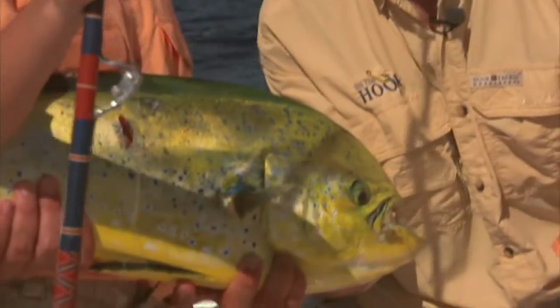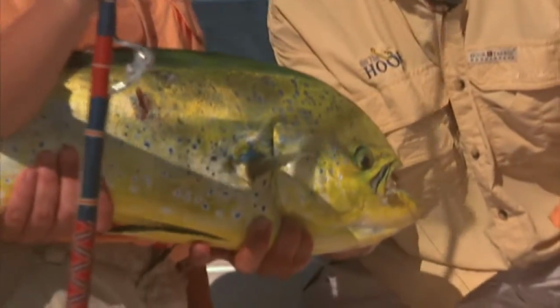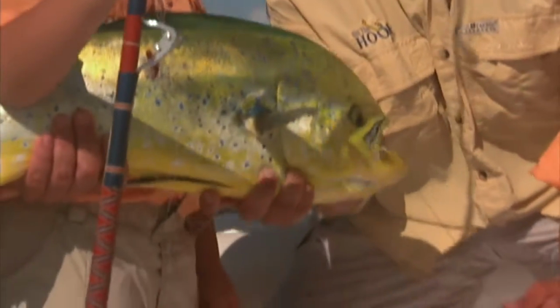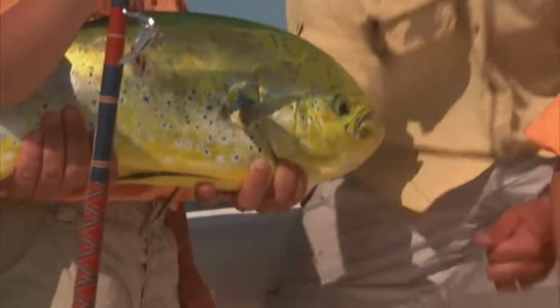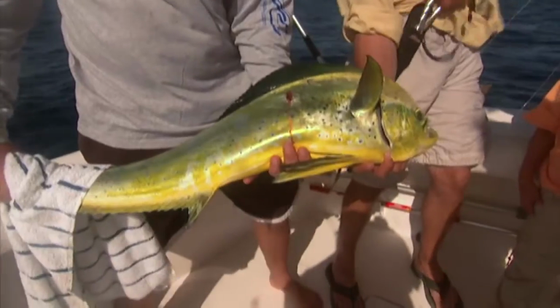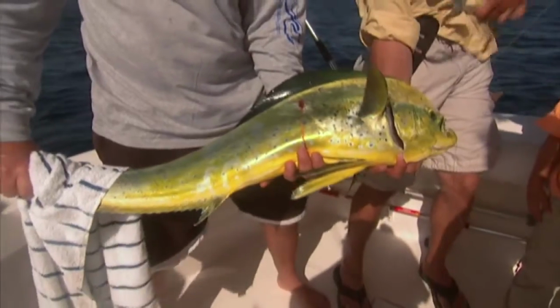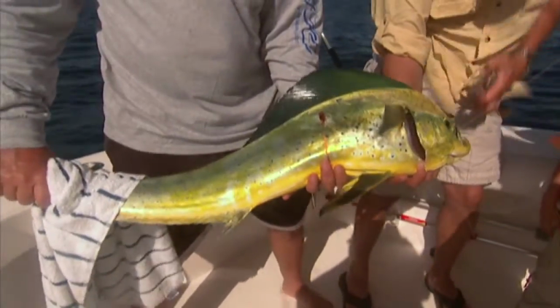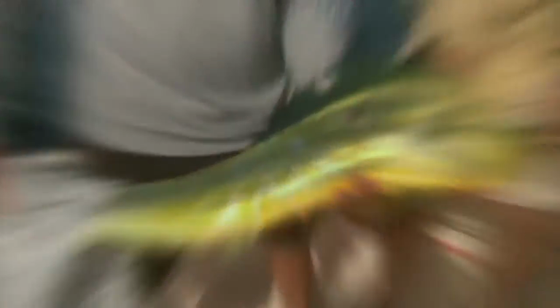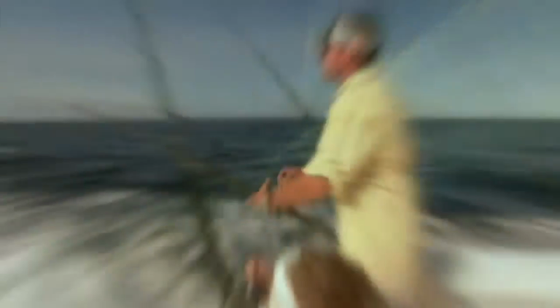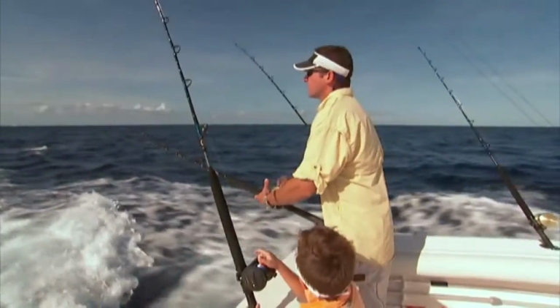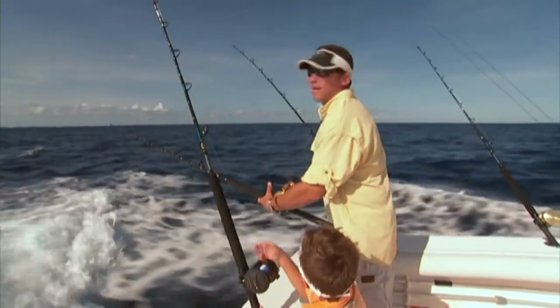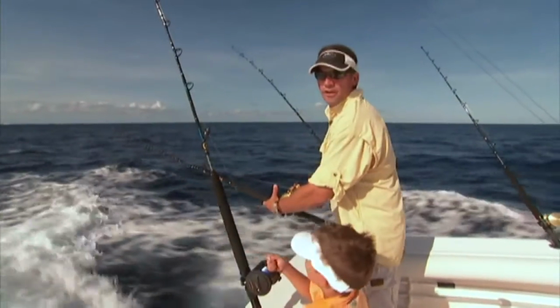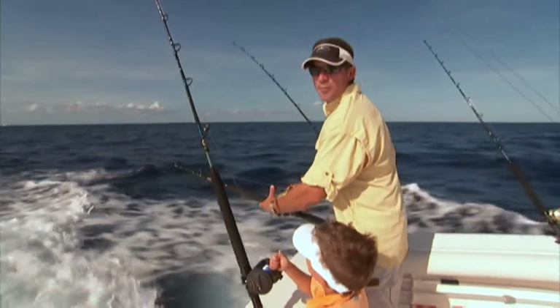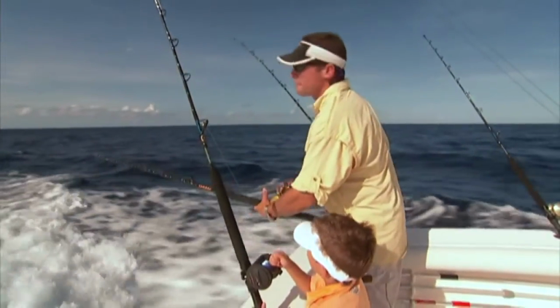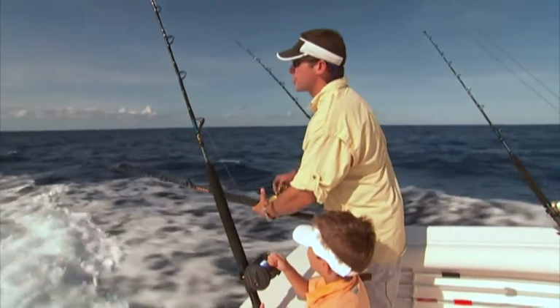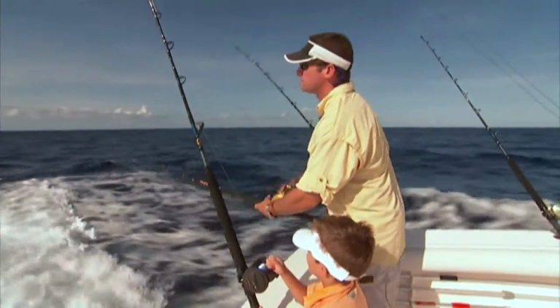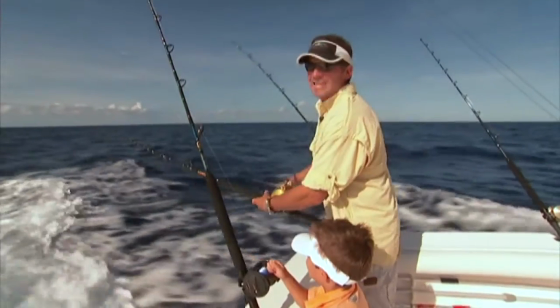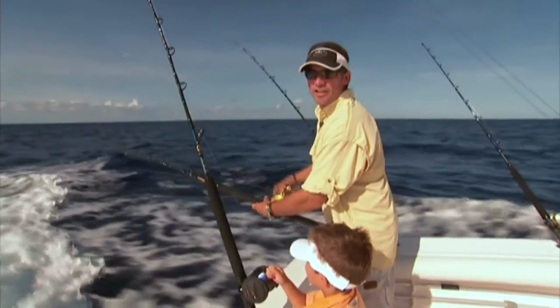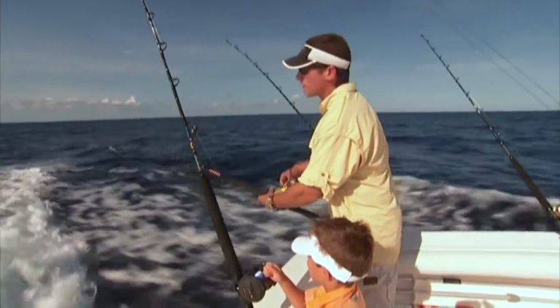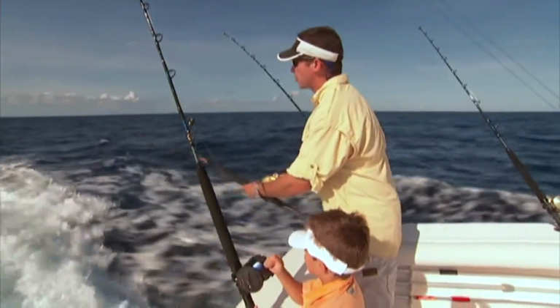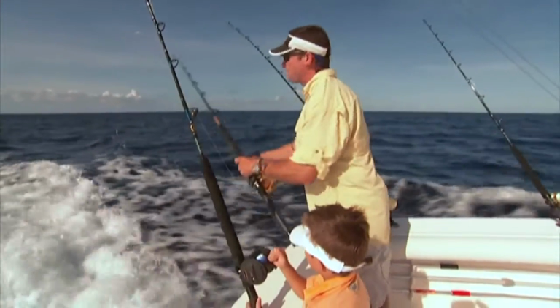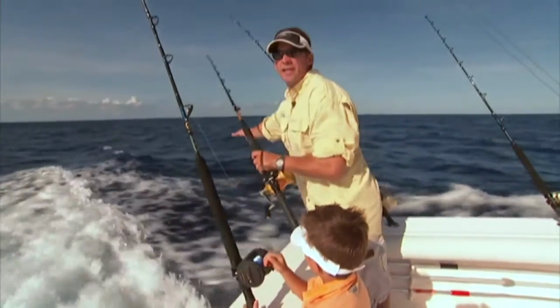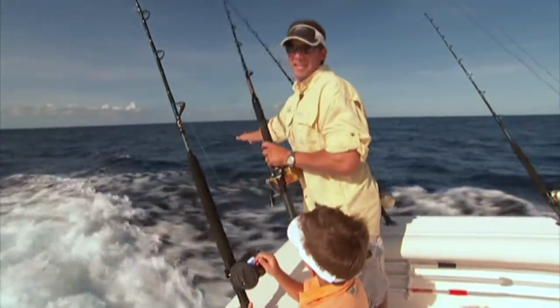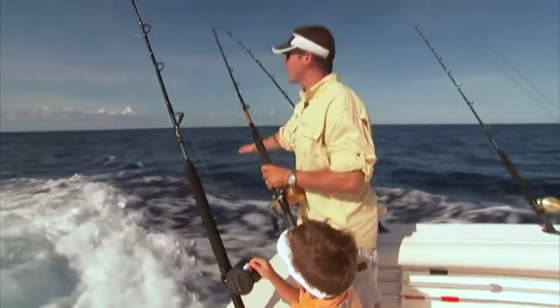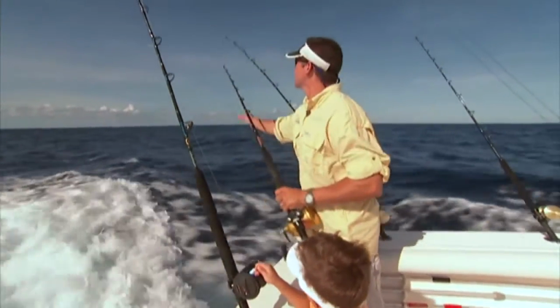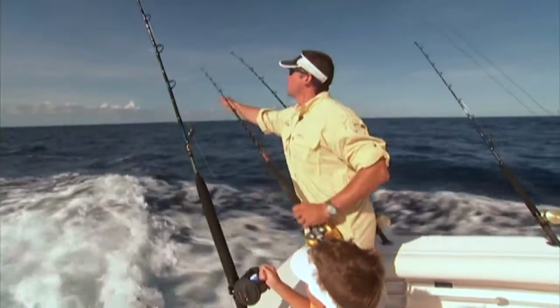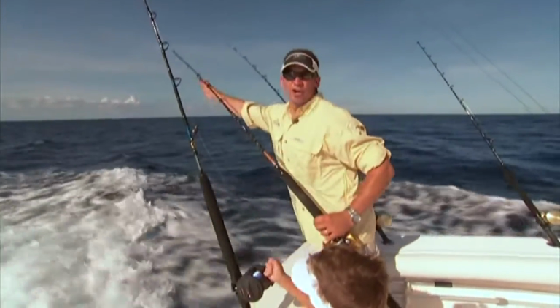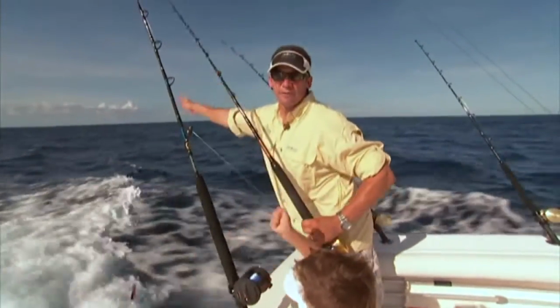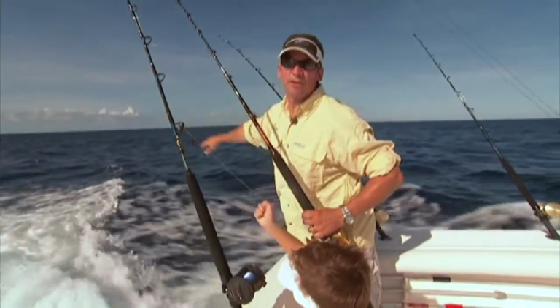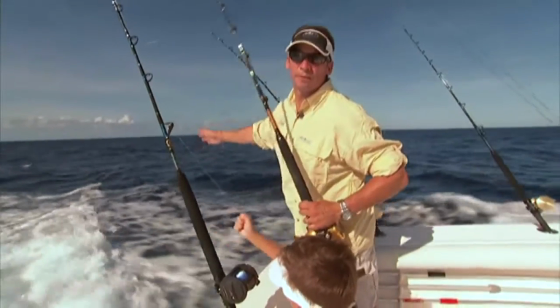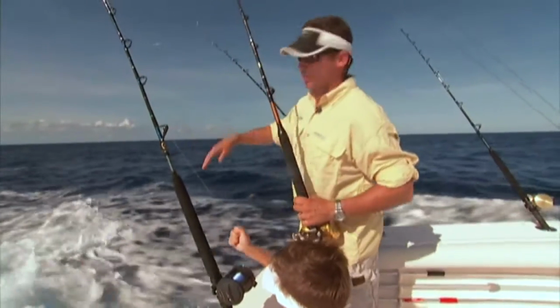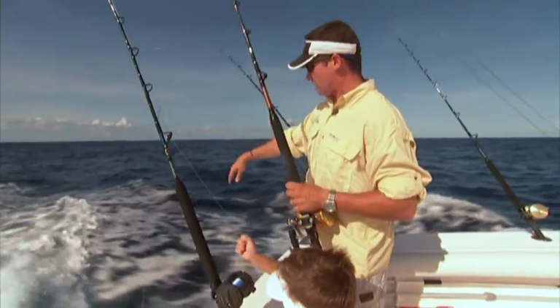Beautiful fish. This is awesome looking, buddy. Look at that. All right, we're gonna reel him up. We got our fish, so it's time to hook and cook. We're gonna go see Chef Damien in the galley back at the Osha Reef Club. We're gonna go cook up some fish — let's get going.